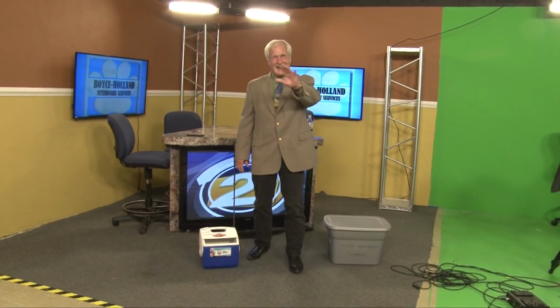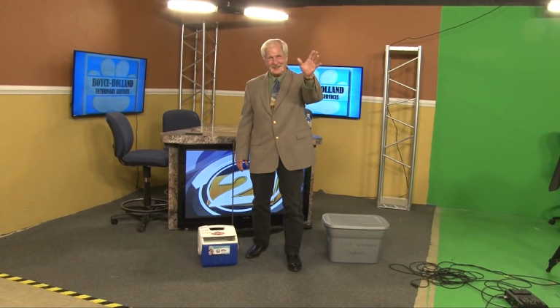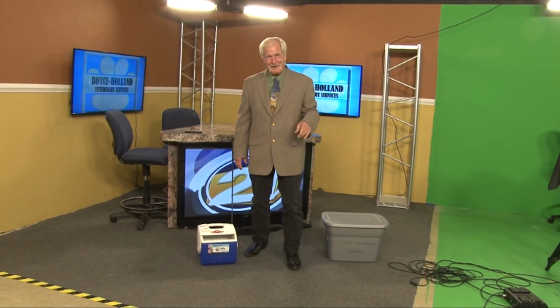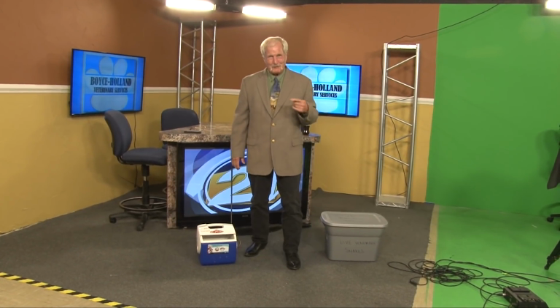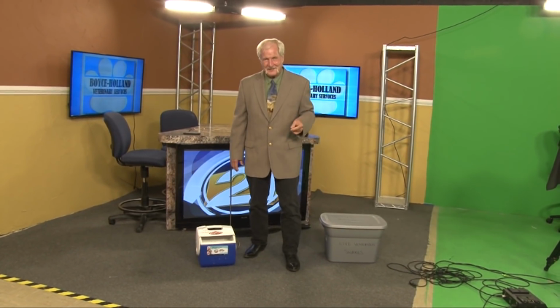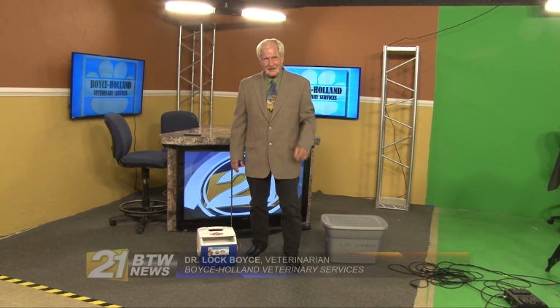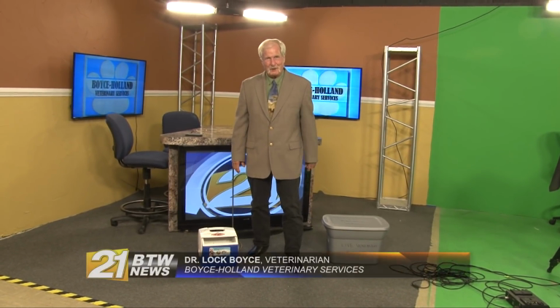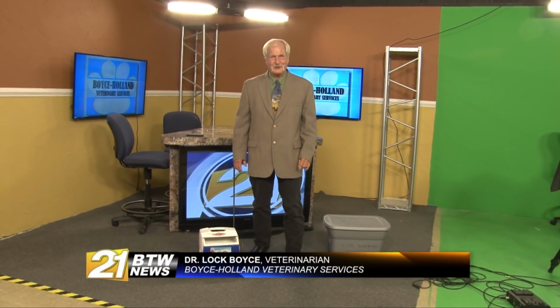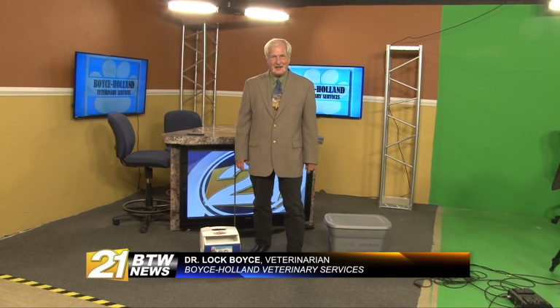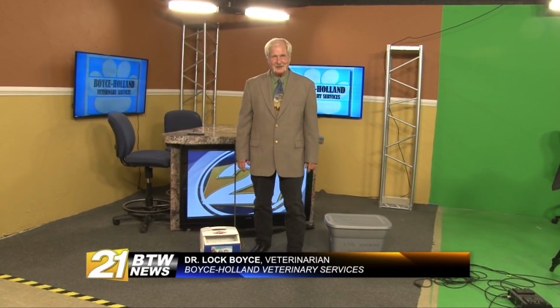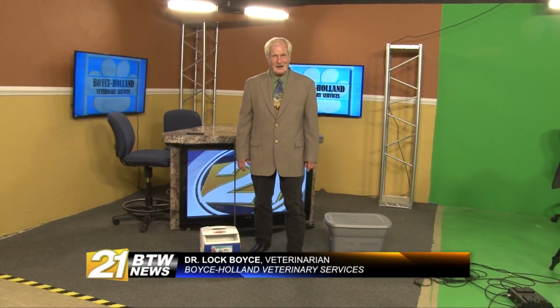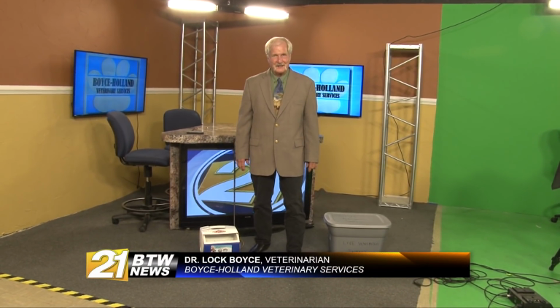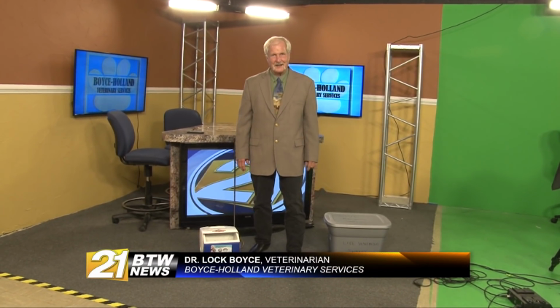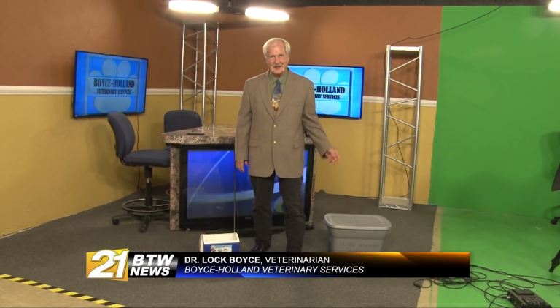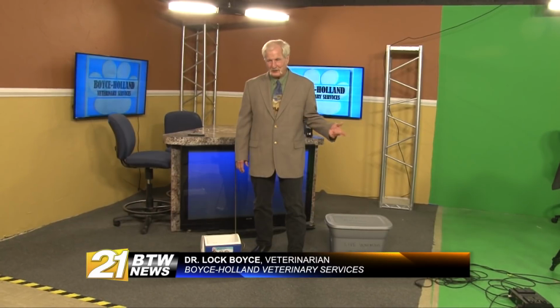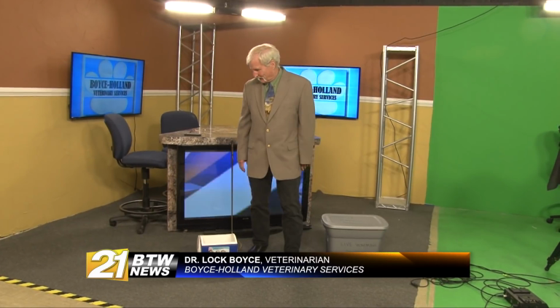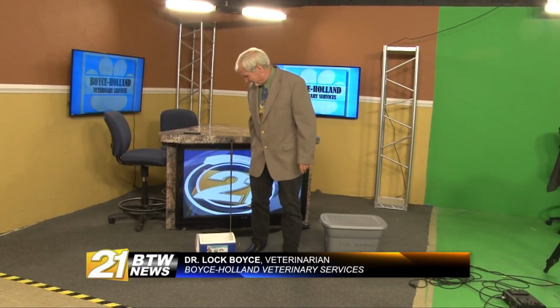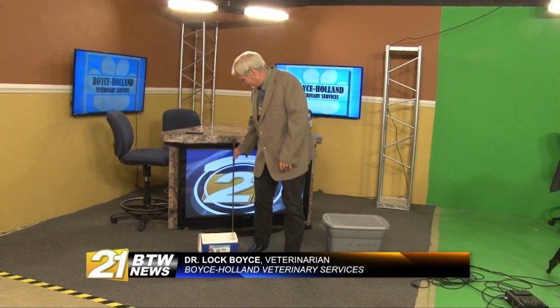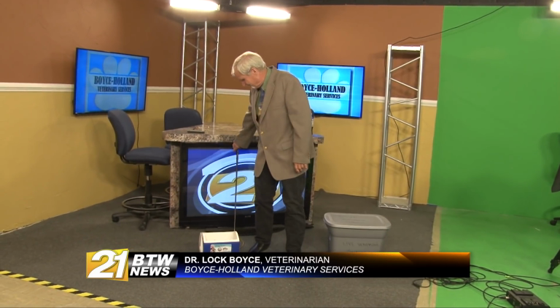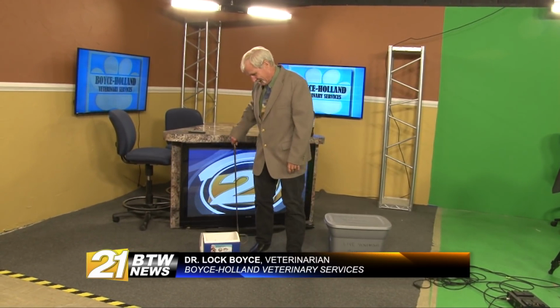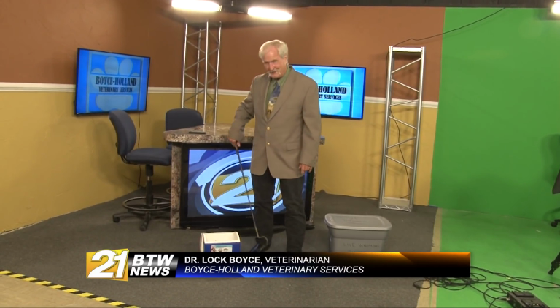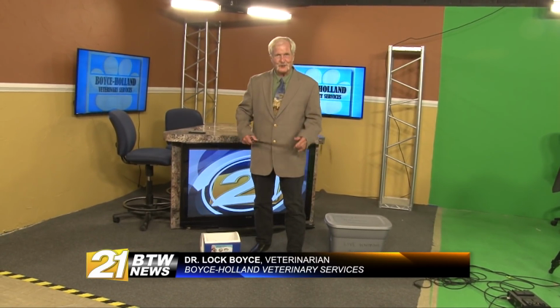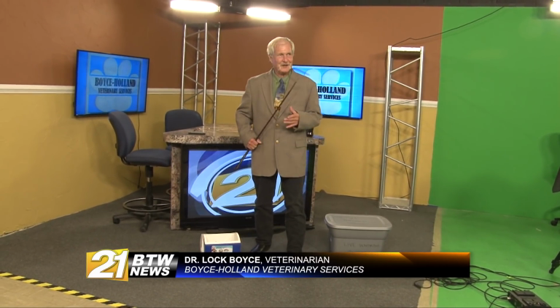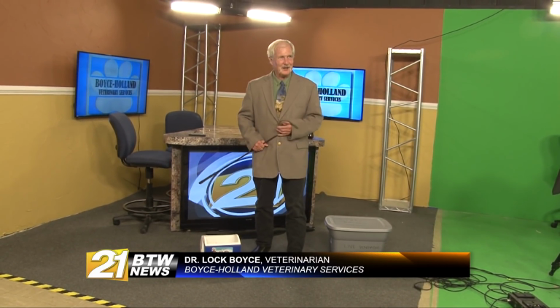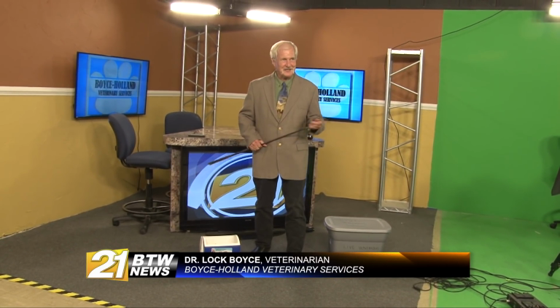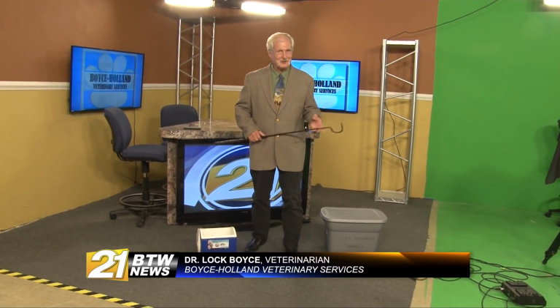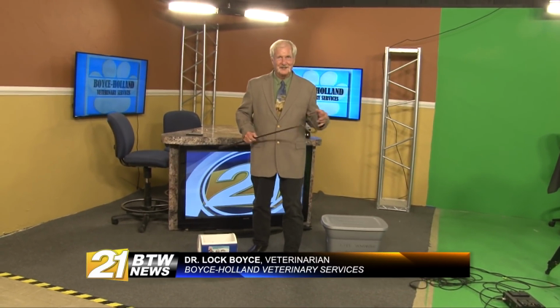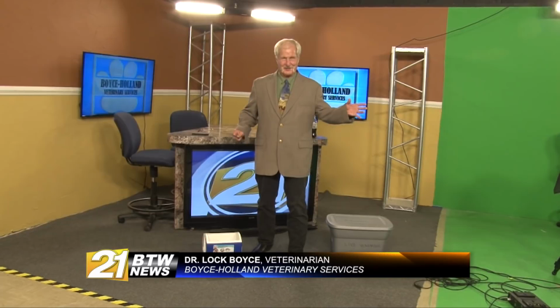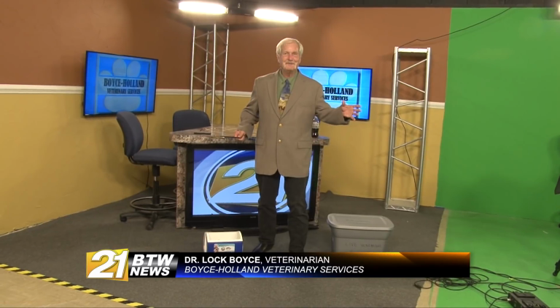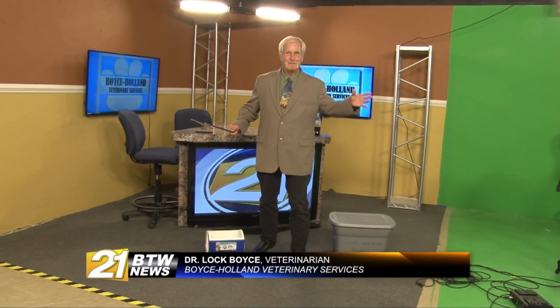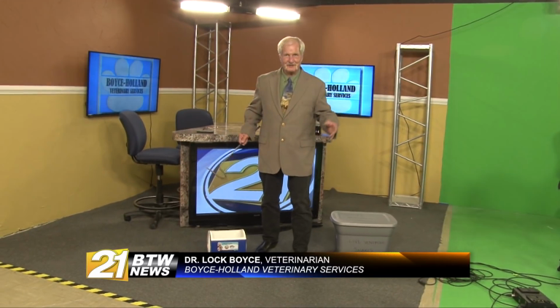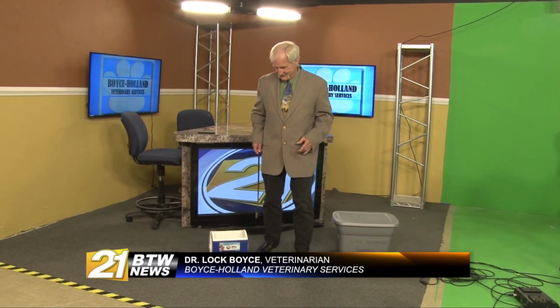Hi there. I'm Locke Boyce and I worked my way through college wrestling alligators and milking rattlesnakes, so I feel like I owe these animals some bit of gratitude.